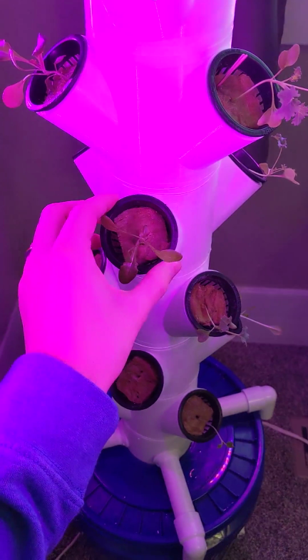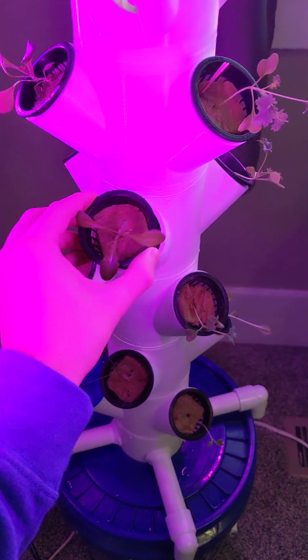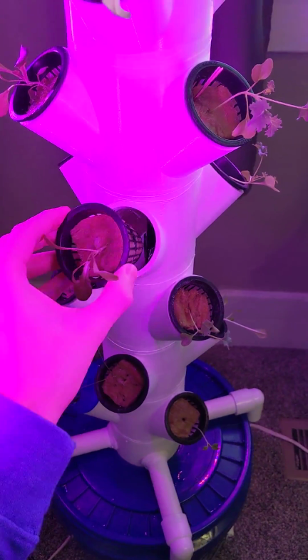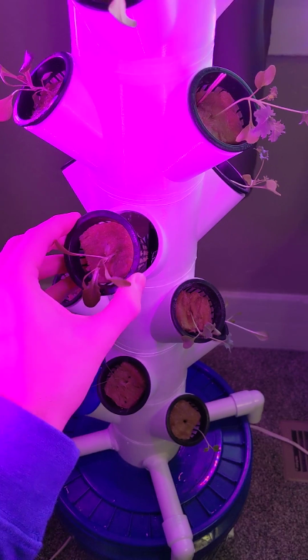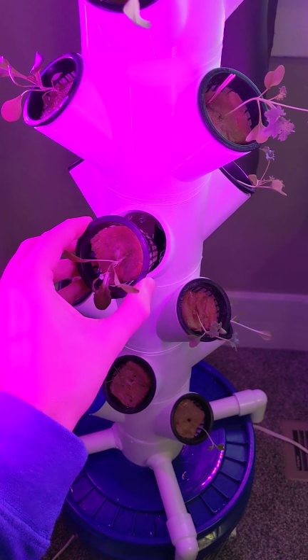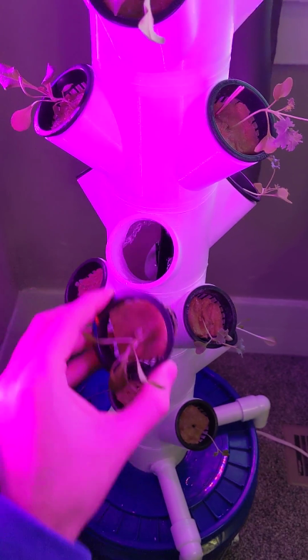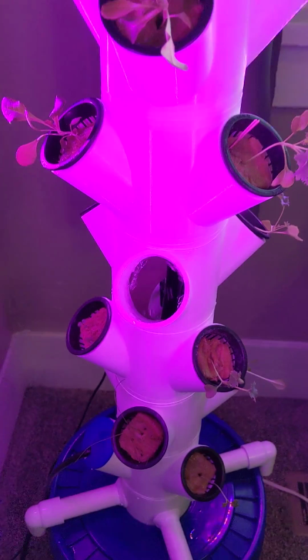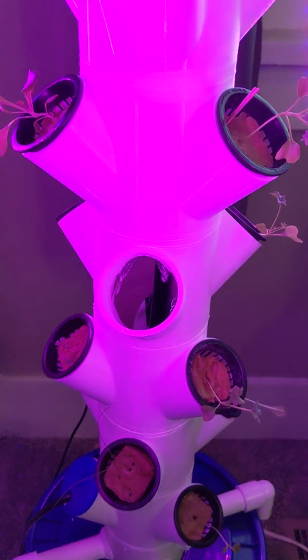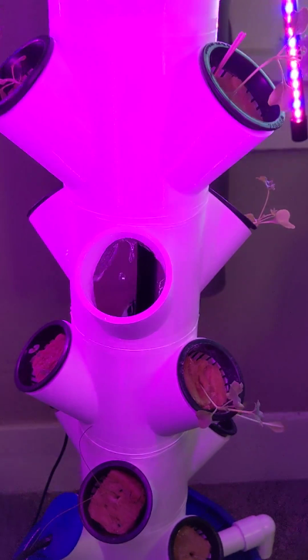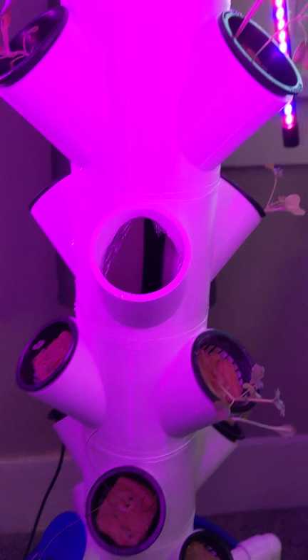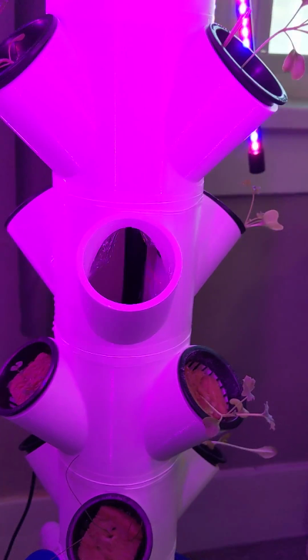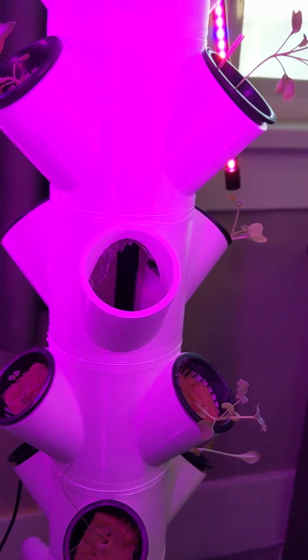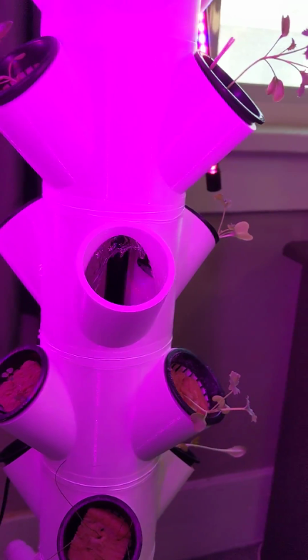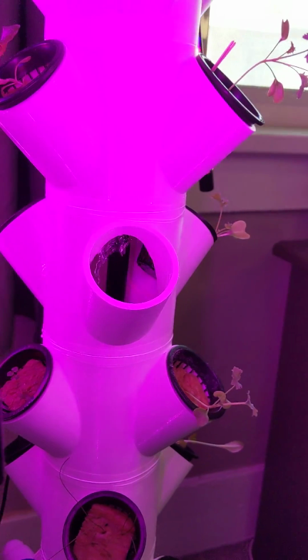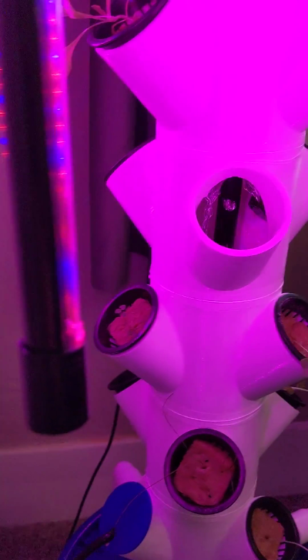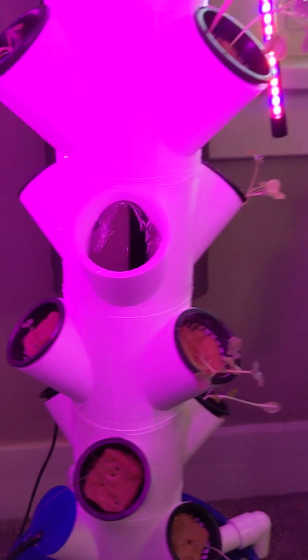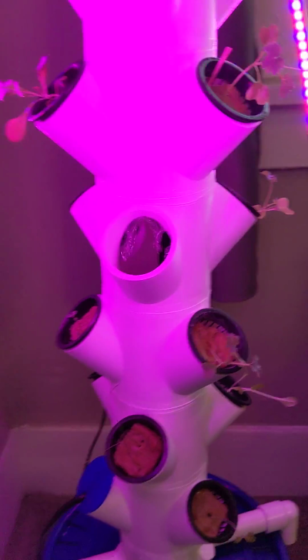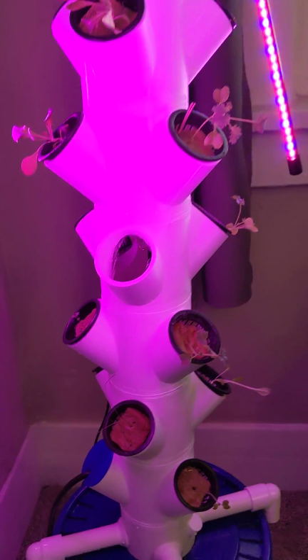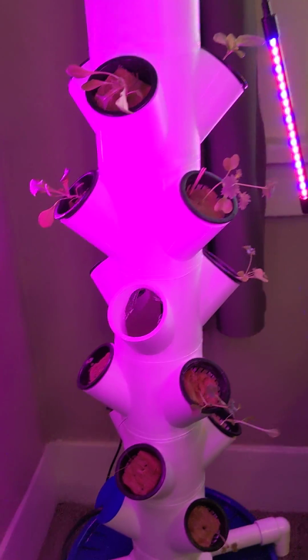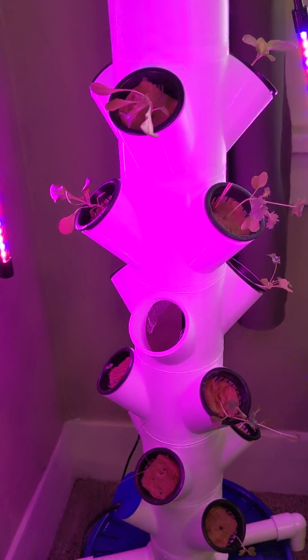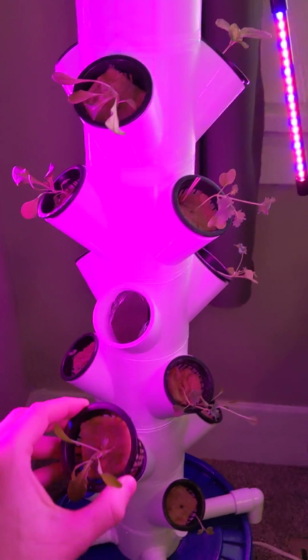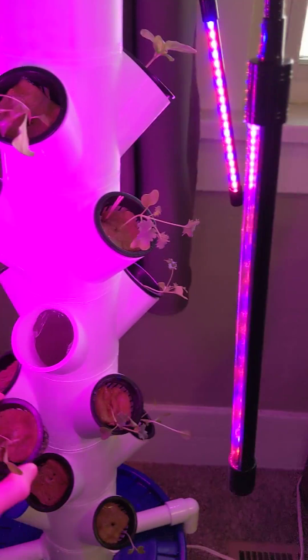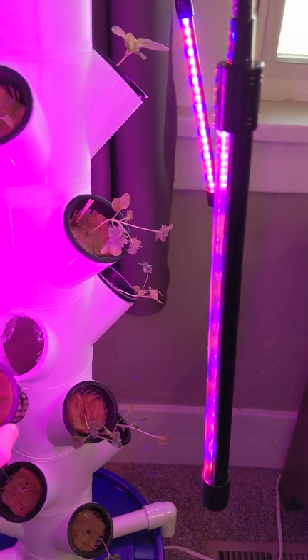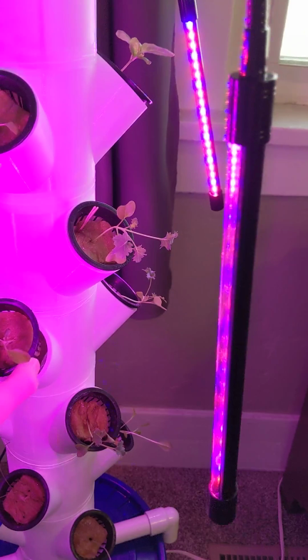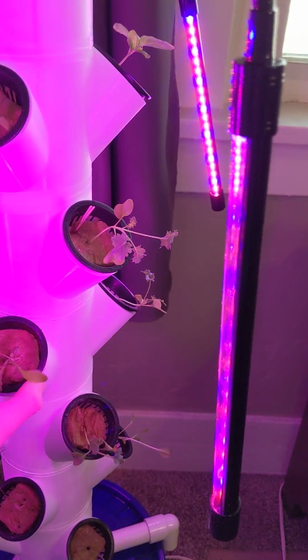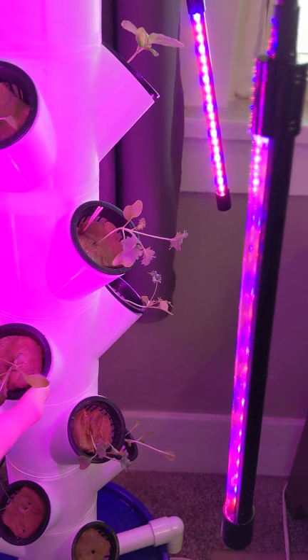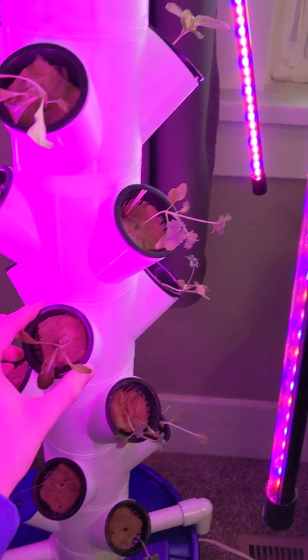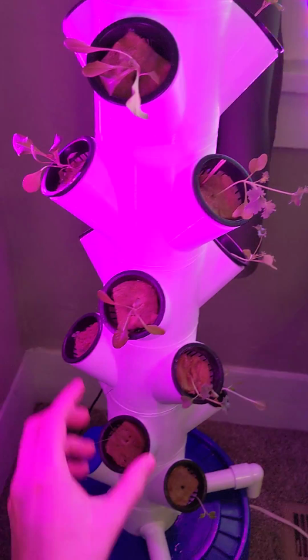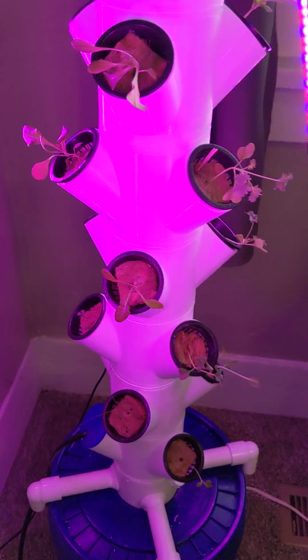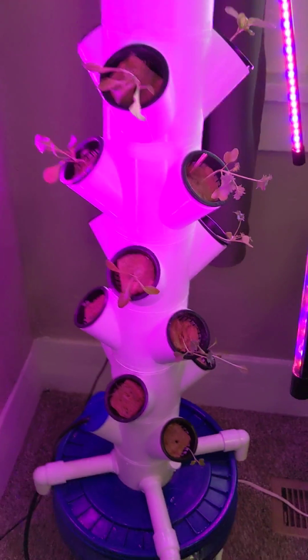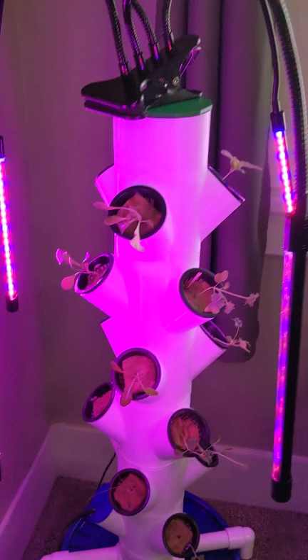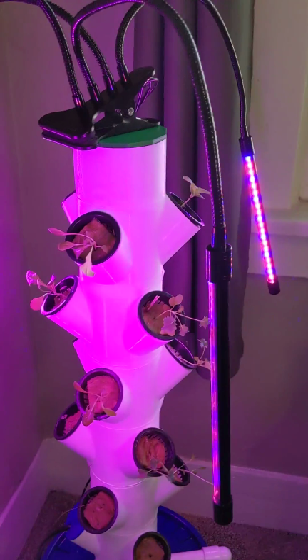All of the tubing is internal instead of running up along the outside. I think that just makes it a bit cleaner look.